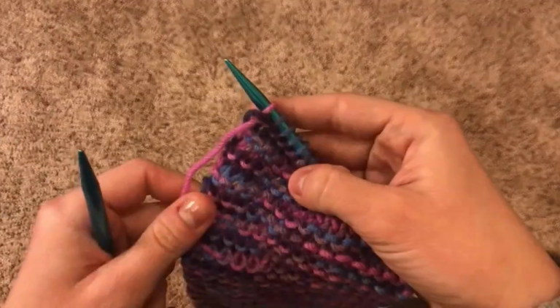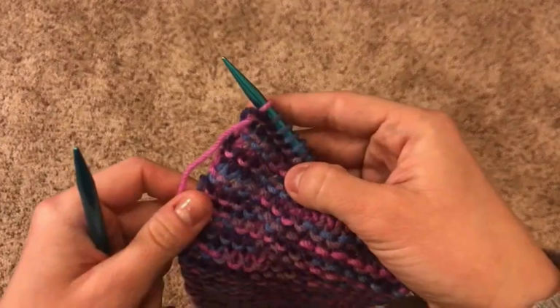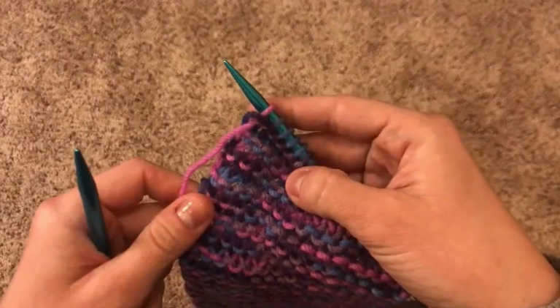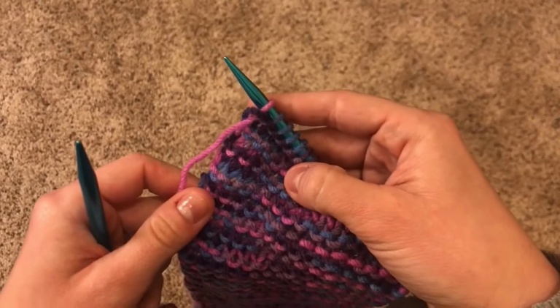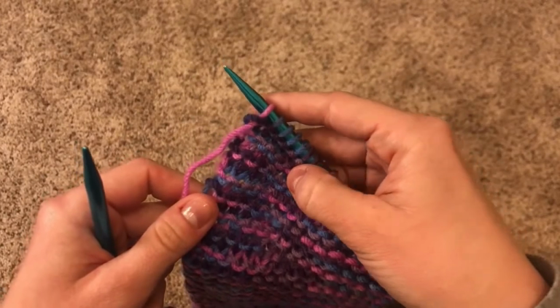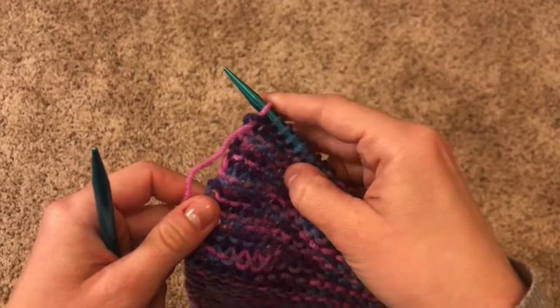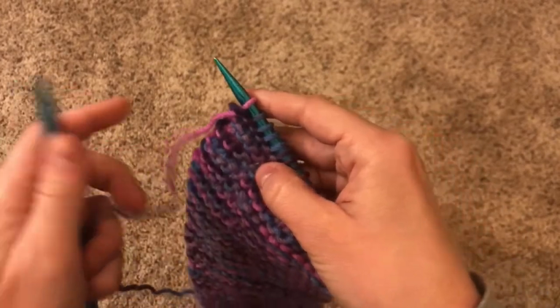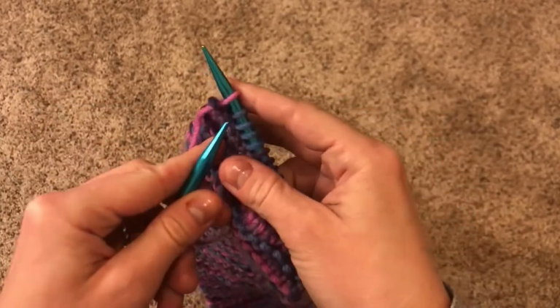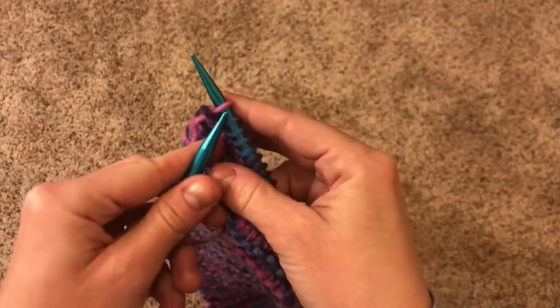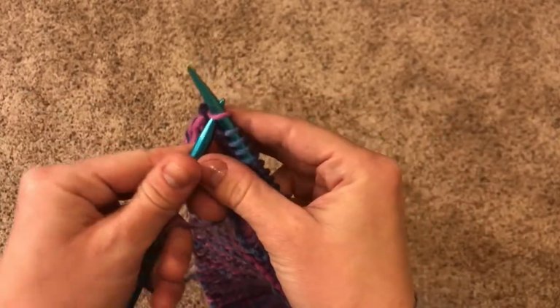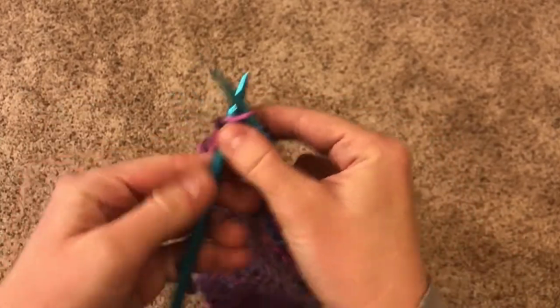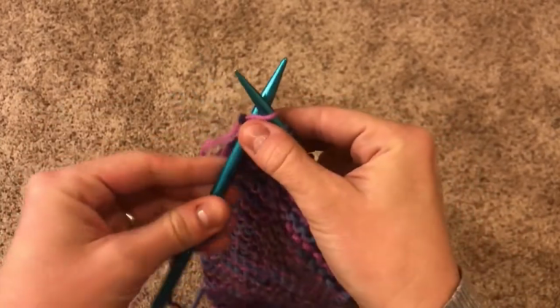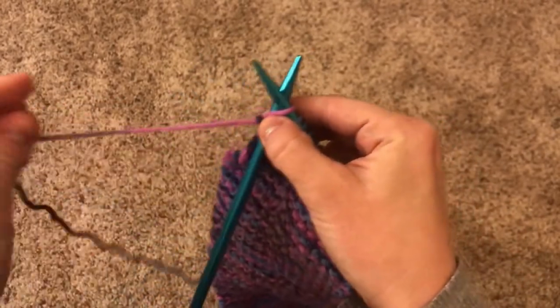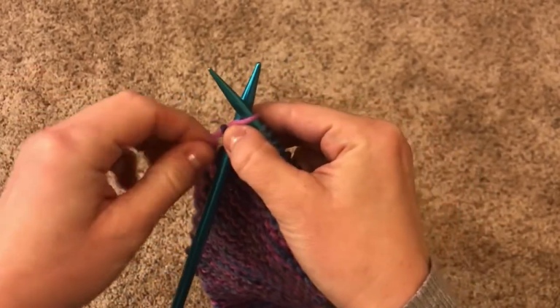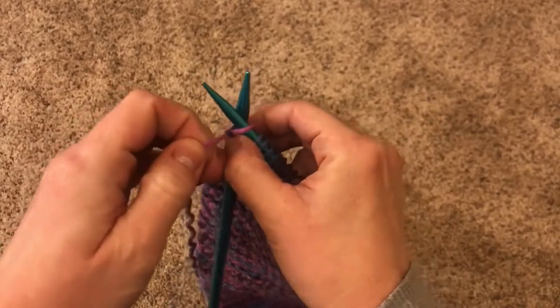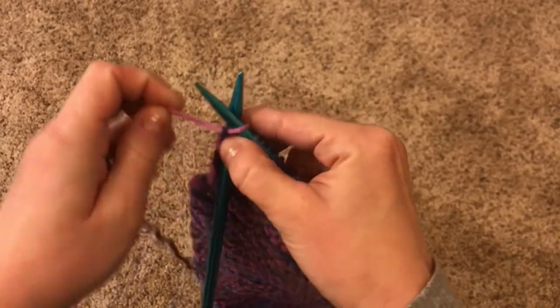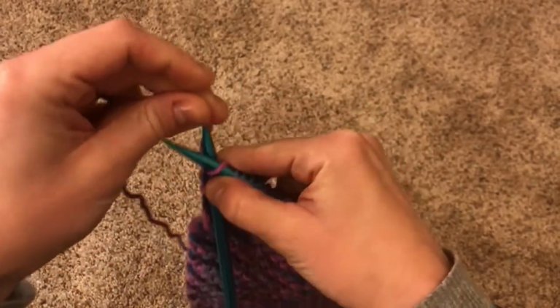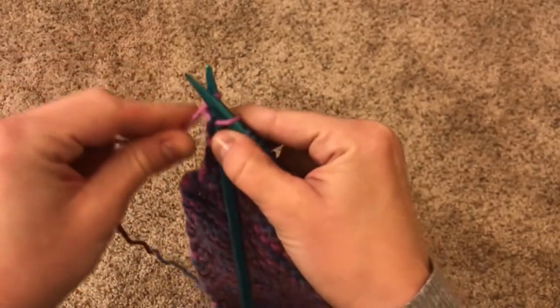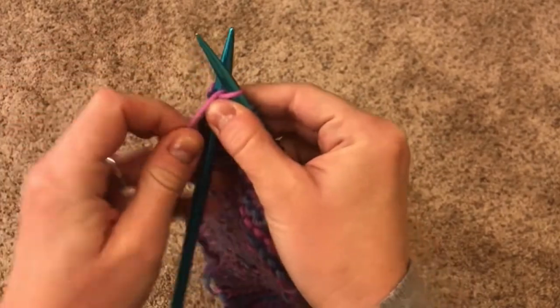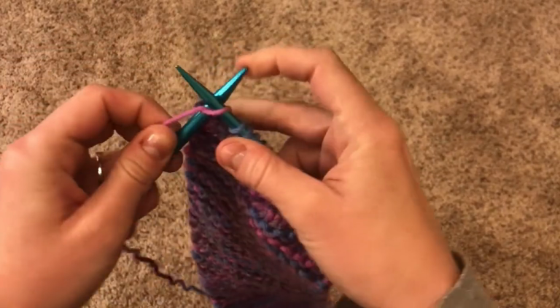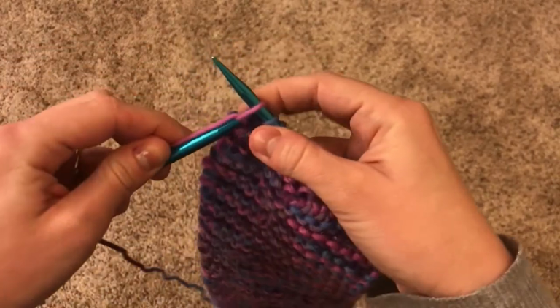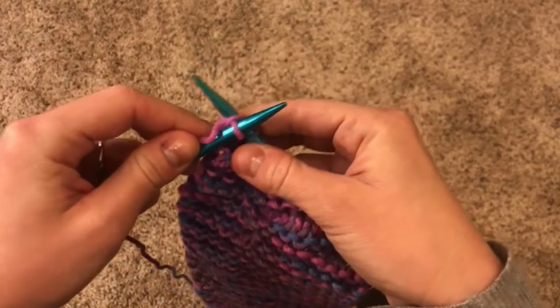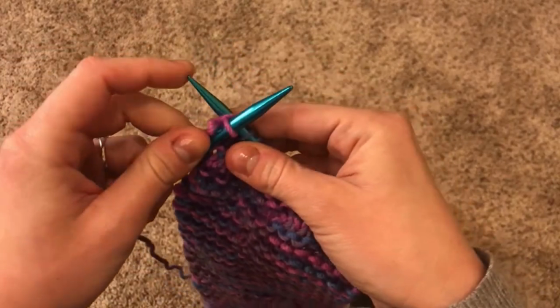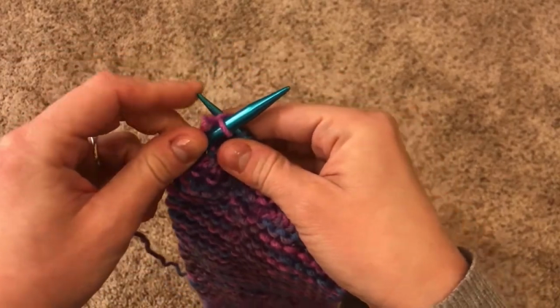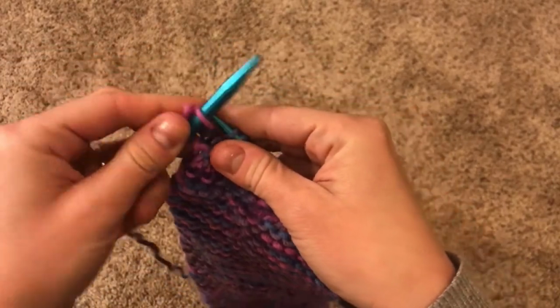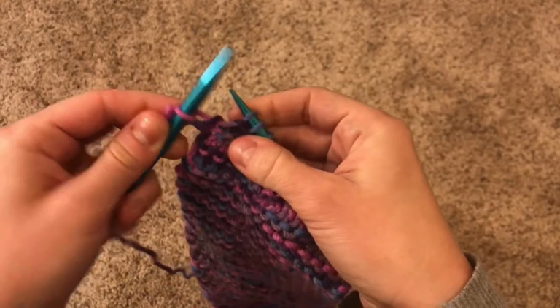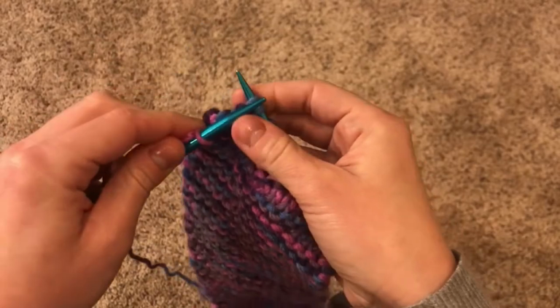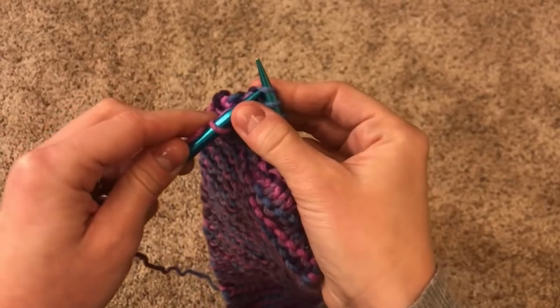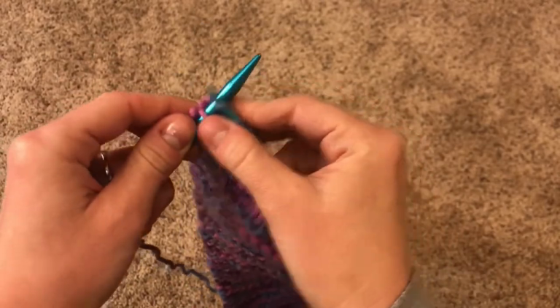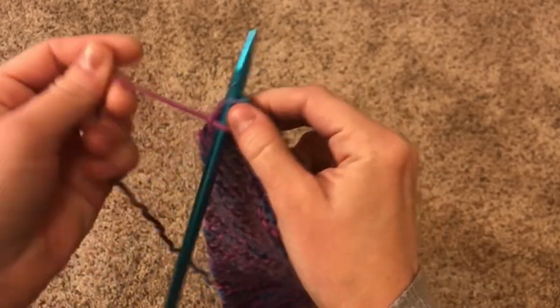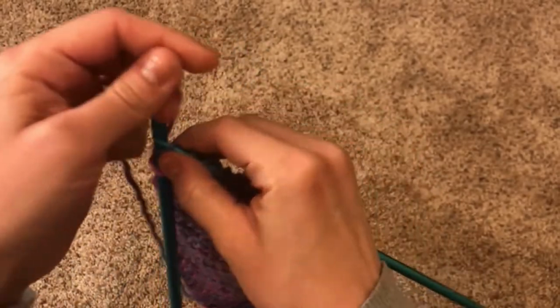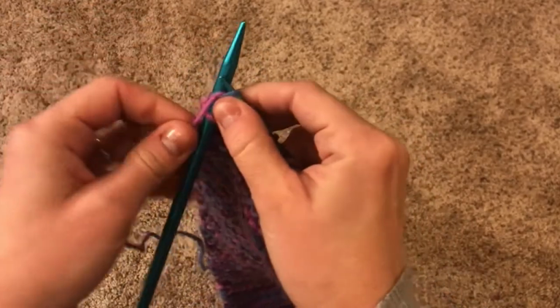You're going to start by making two normal stitches: into the front door, around the back, through the window, off jumps jack — two times.